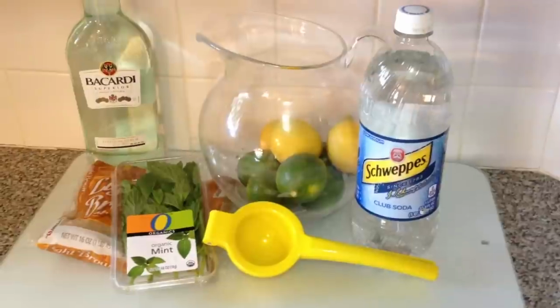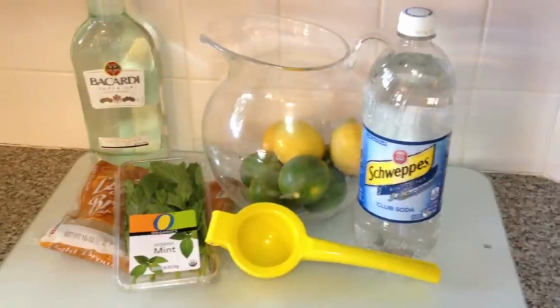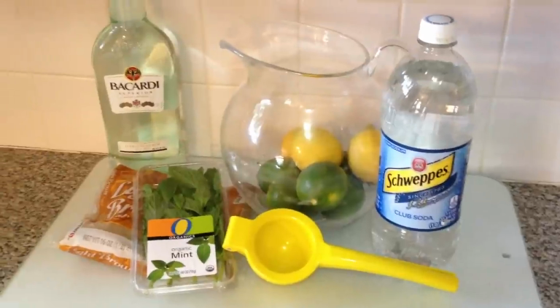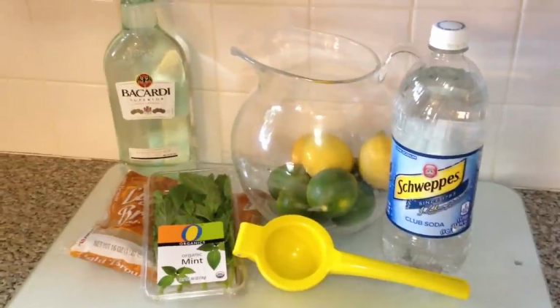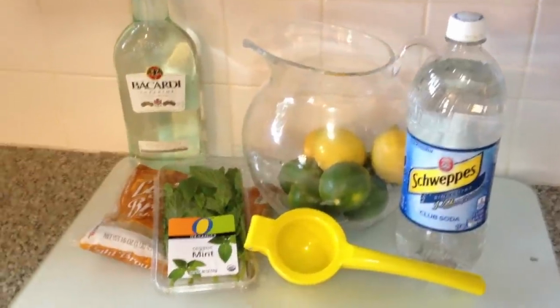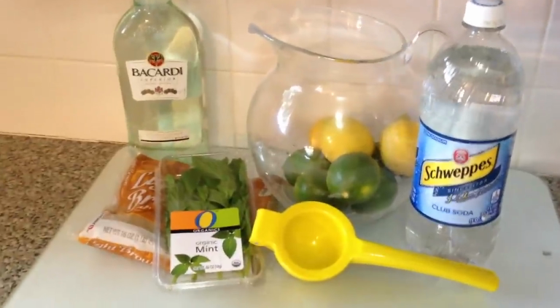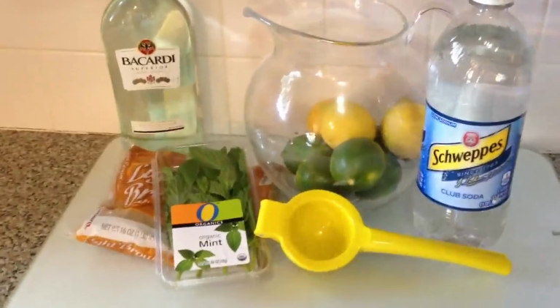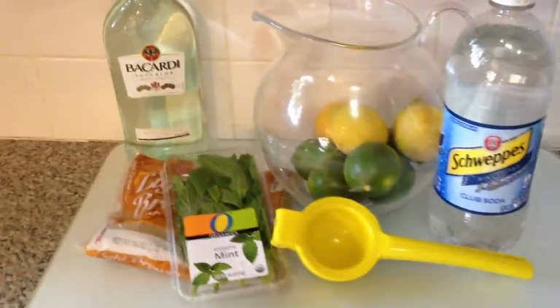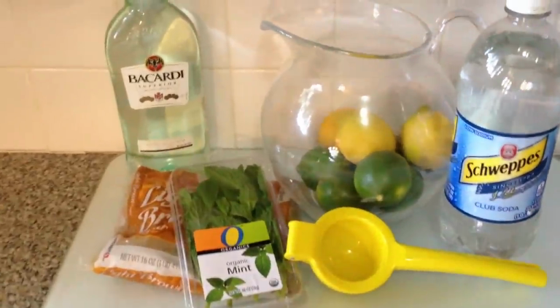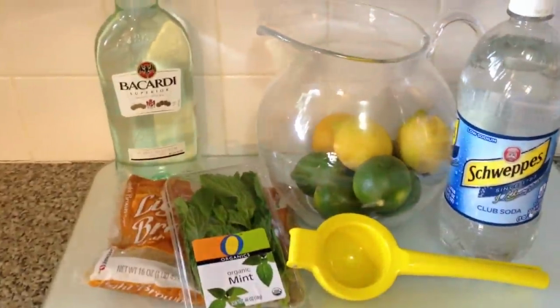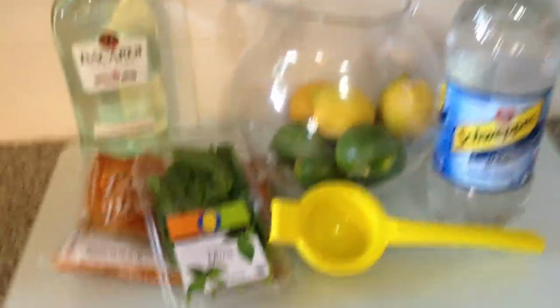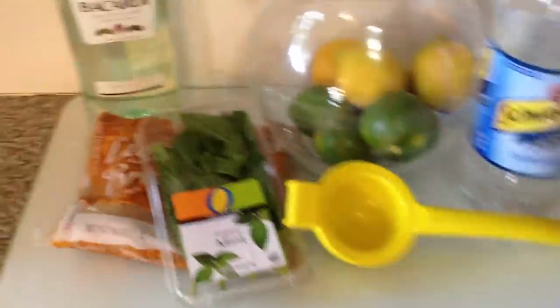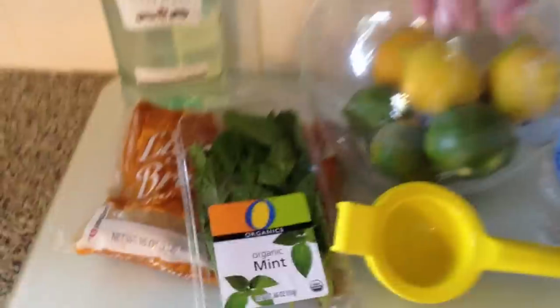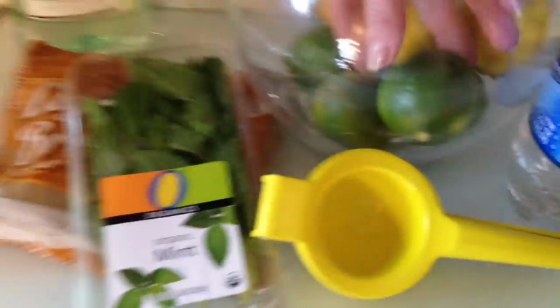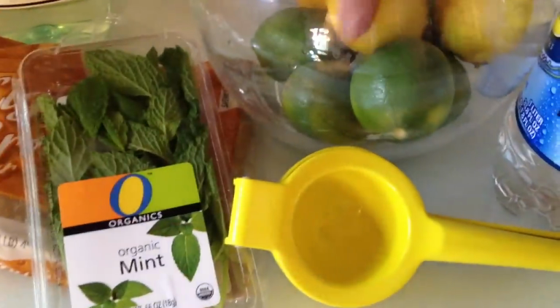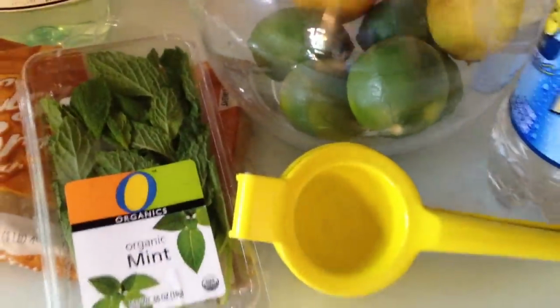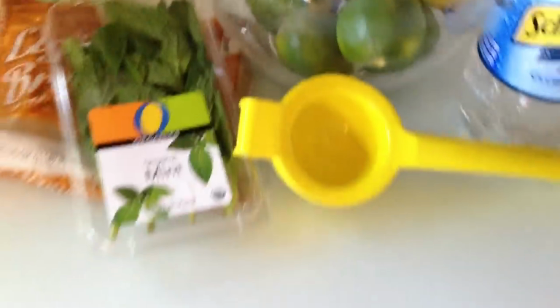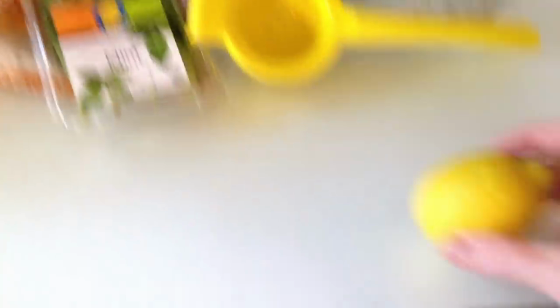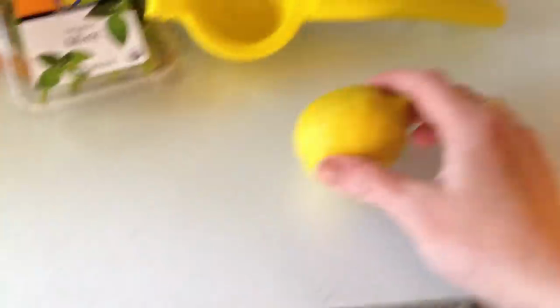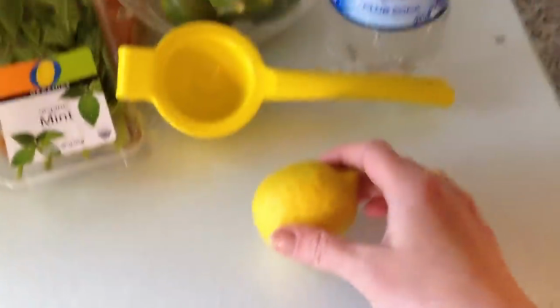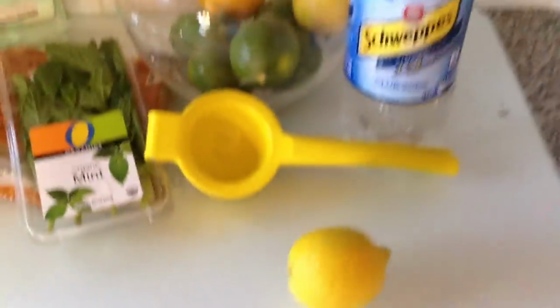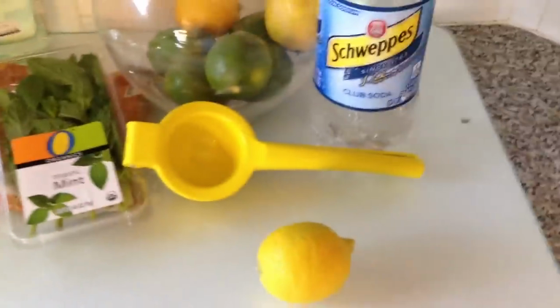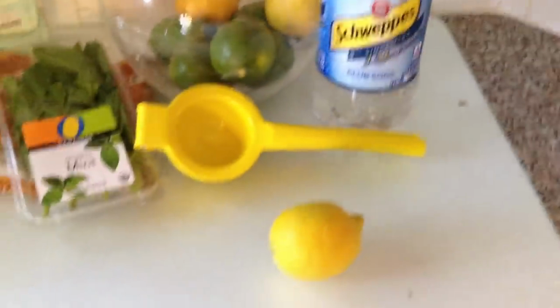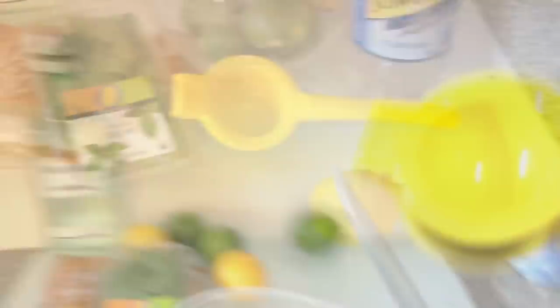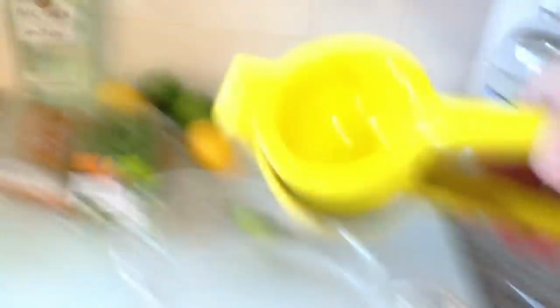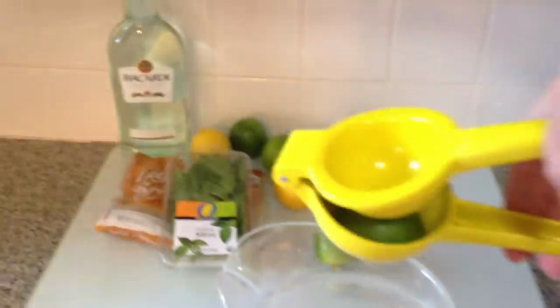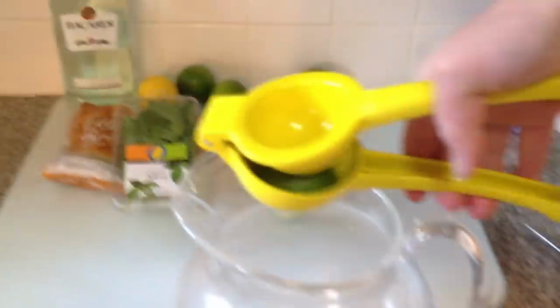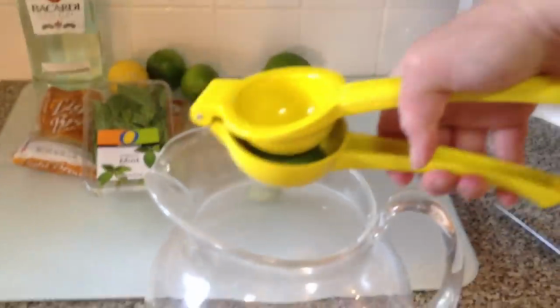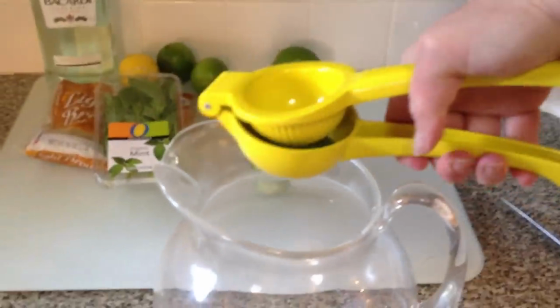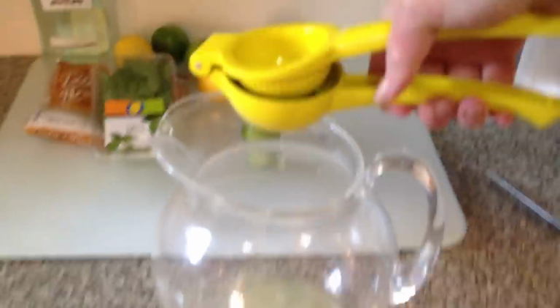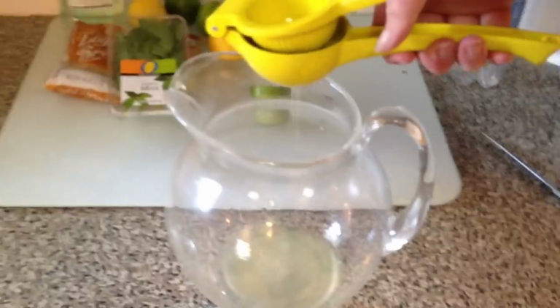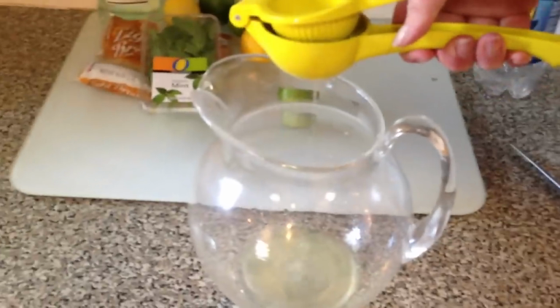Hey guys, it's Shannon from milkandcuddles.com and this is a super quick recipe showing you how to make a brown sugar mojito. It's a pitcher recipe so you don't have to do all of the glasses individually.